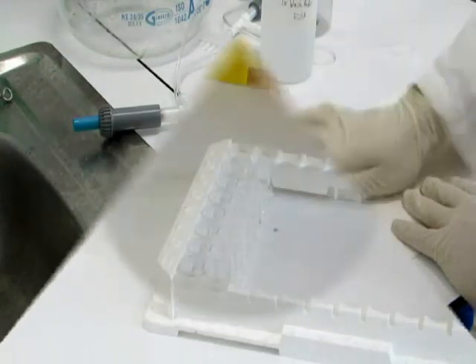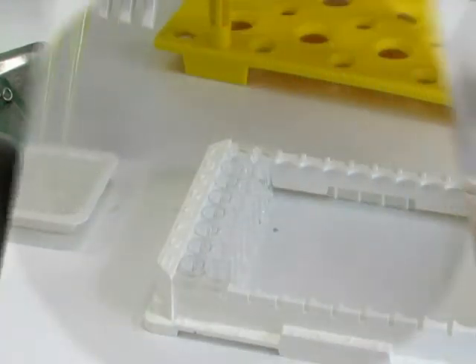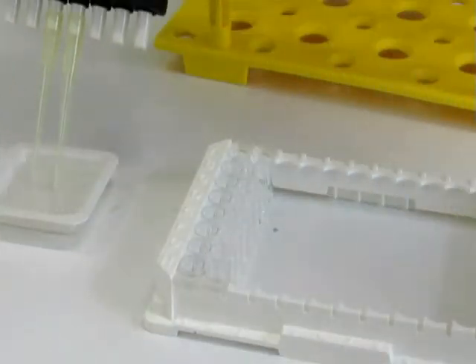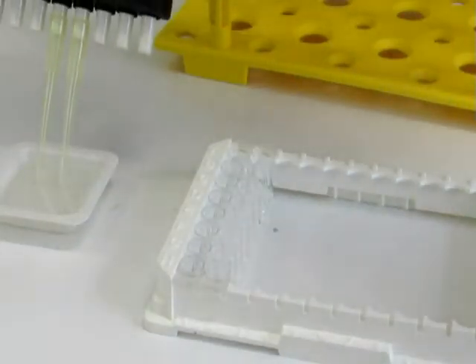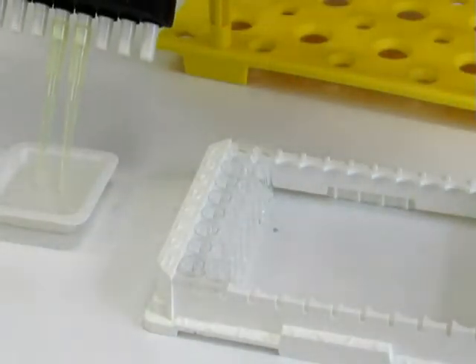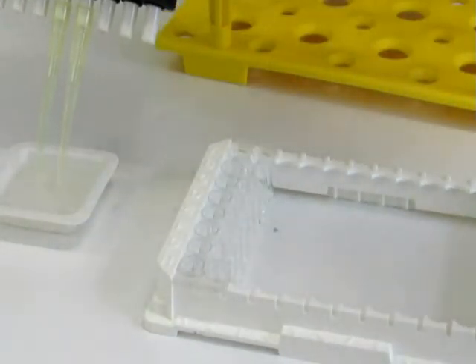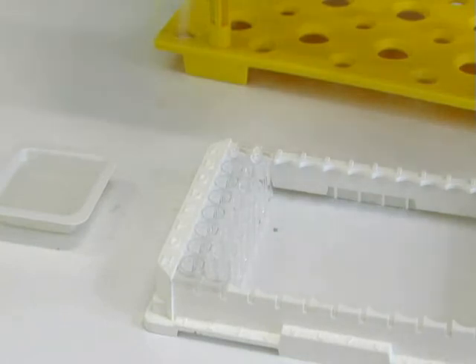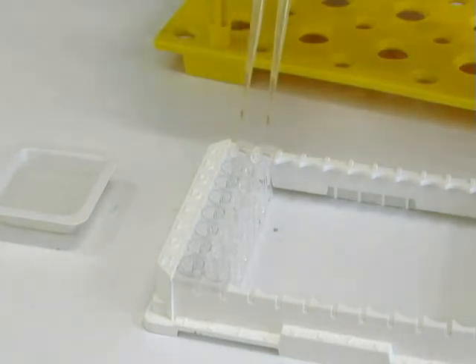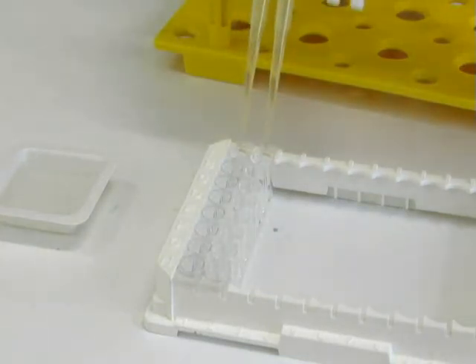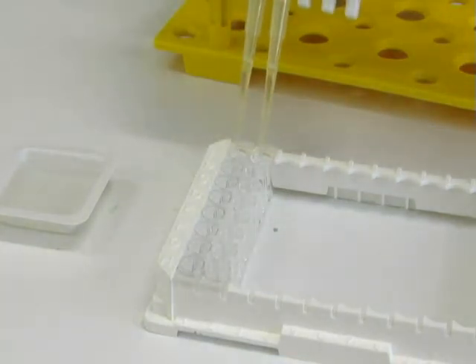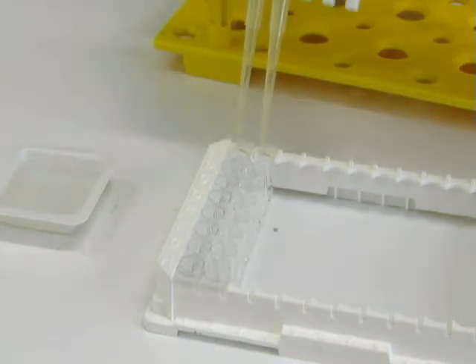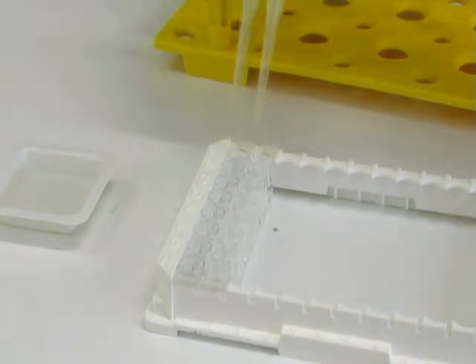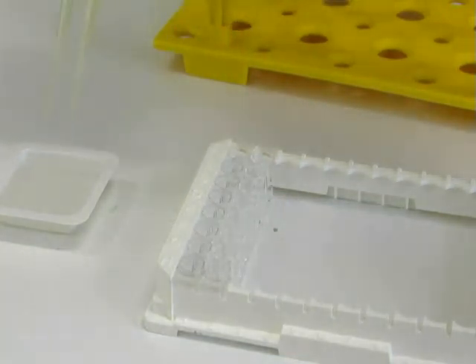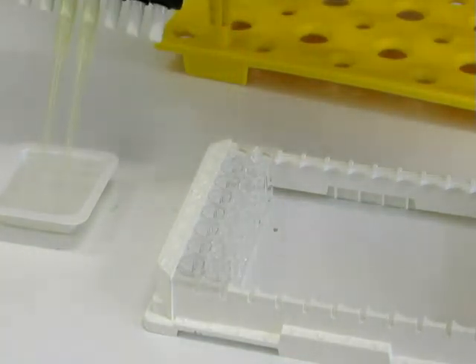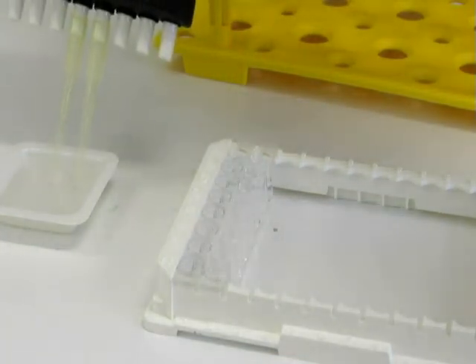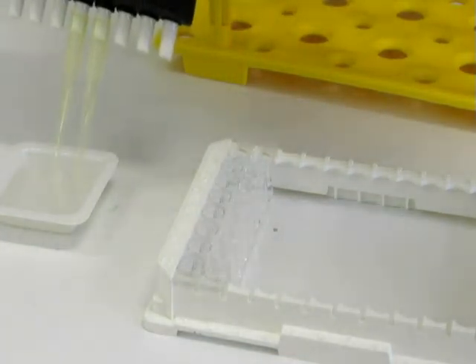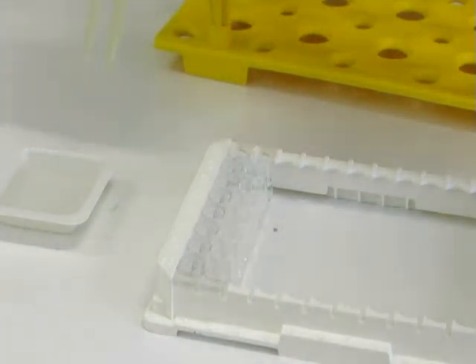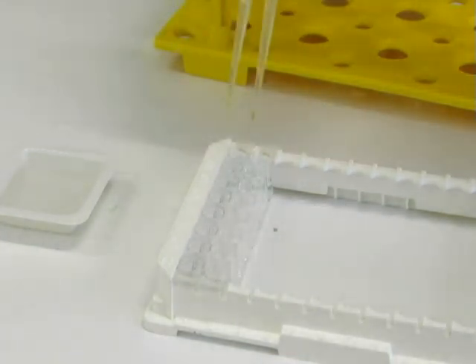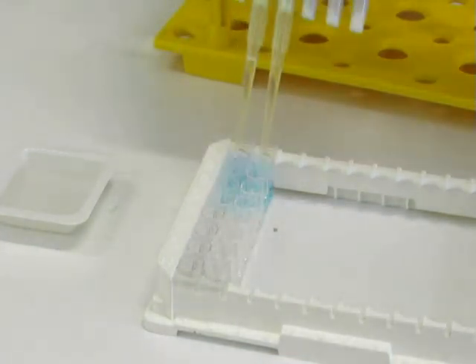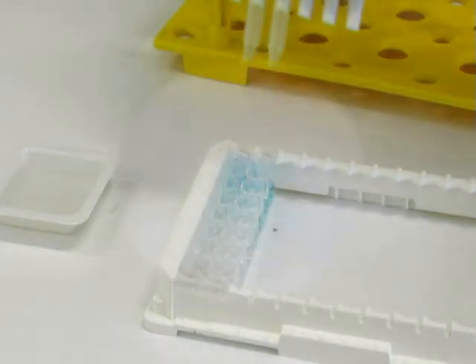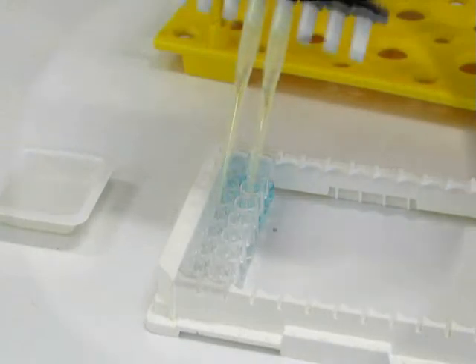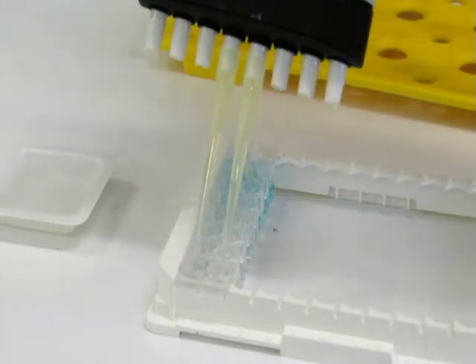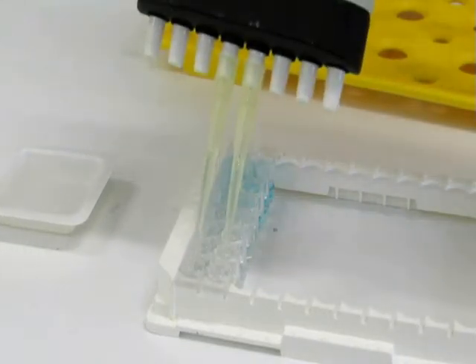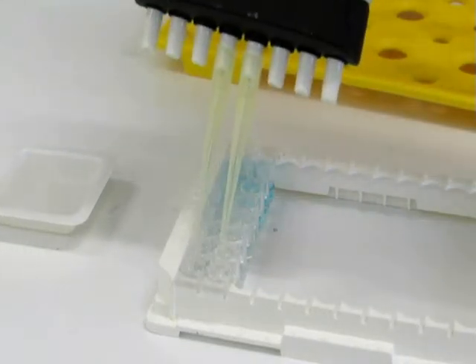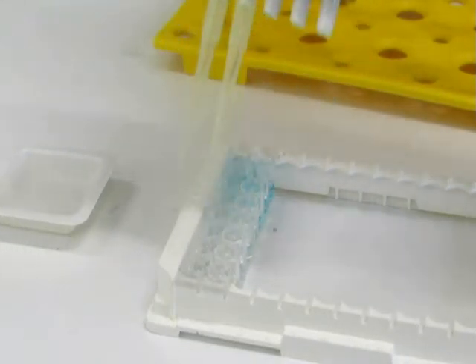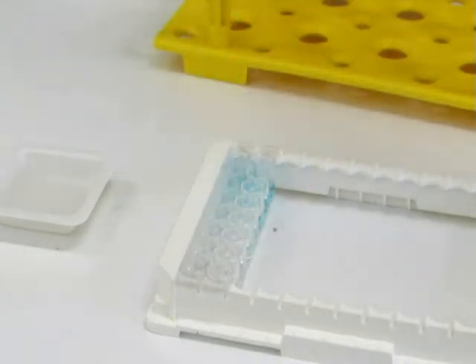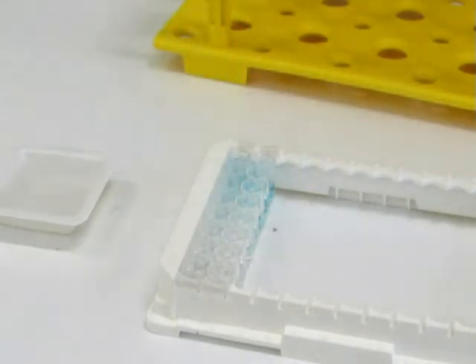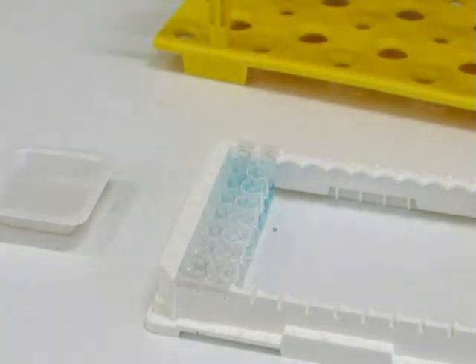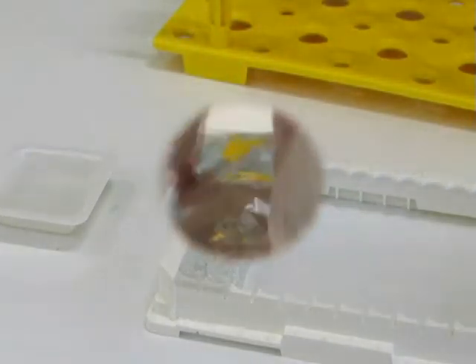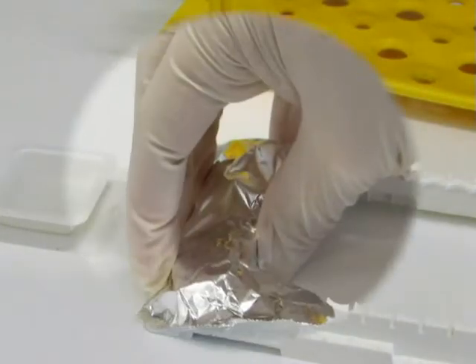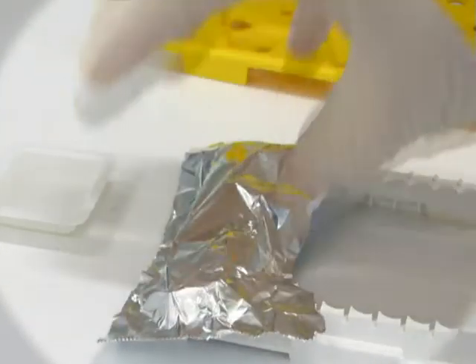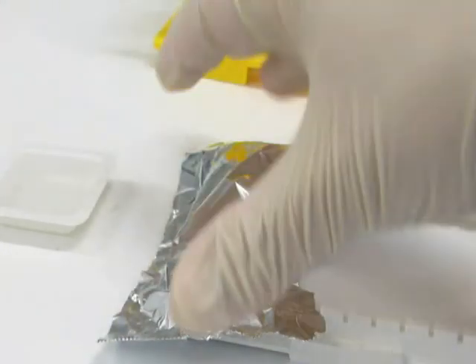Add 100 microliters of TMB to each well. Incubate in the dark without shaking according to the kit protocol. Control the blue color of the highest concentration of your standard to avoid saturation.